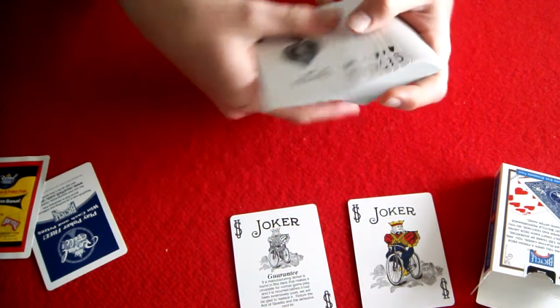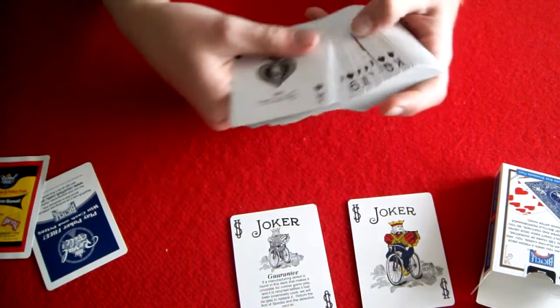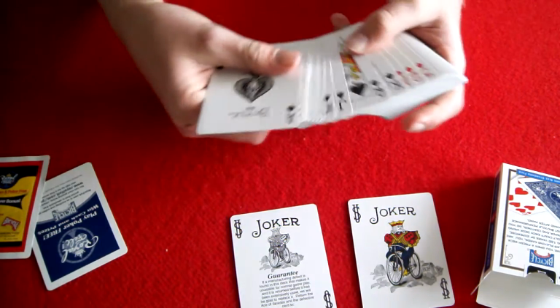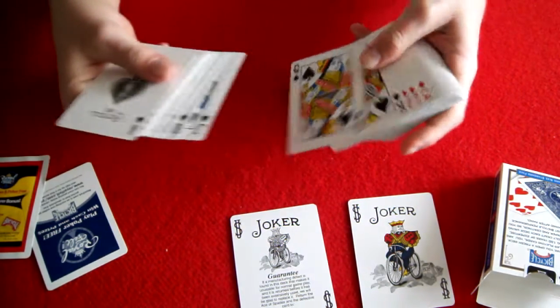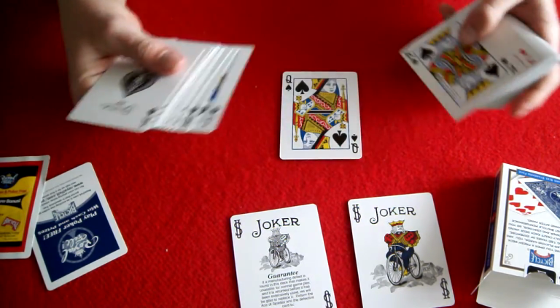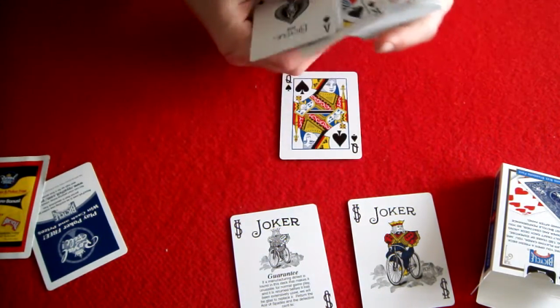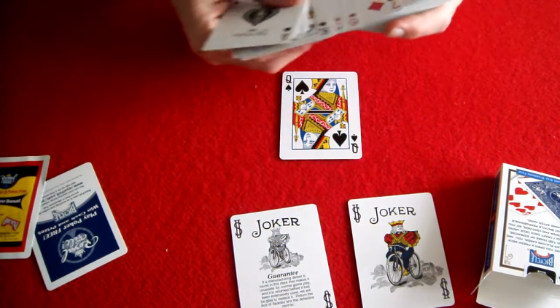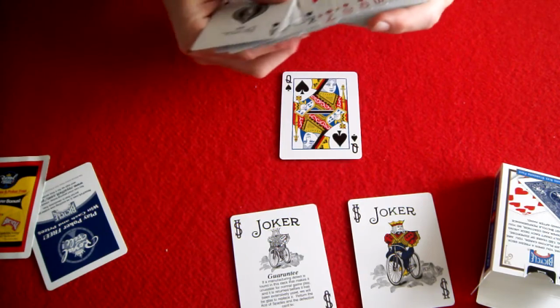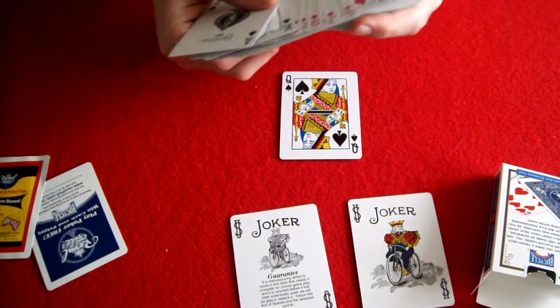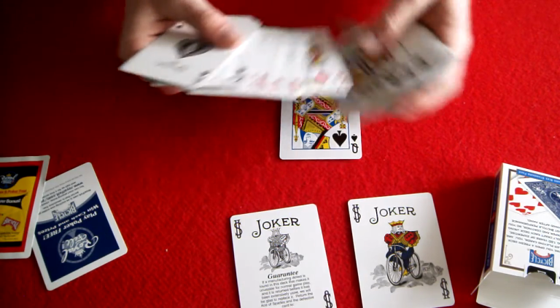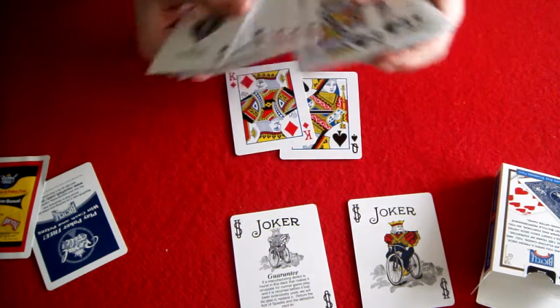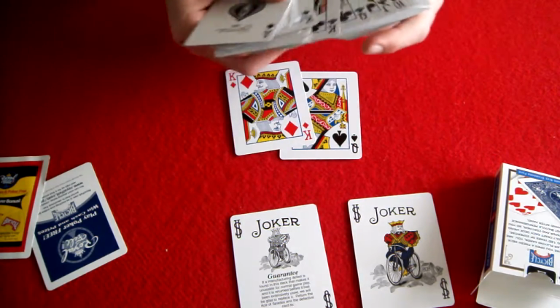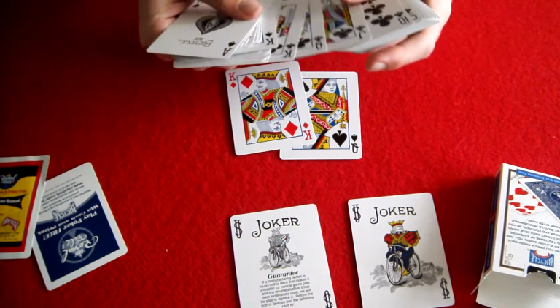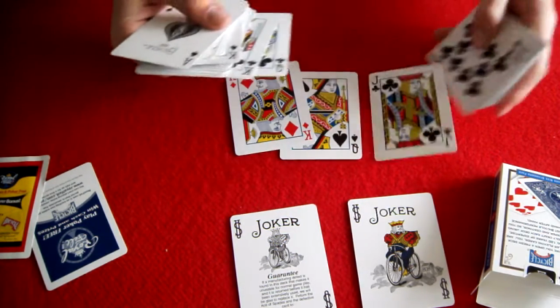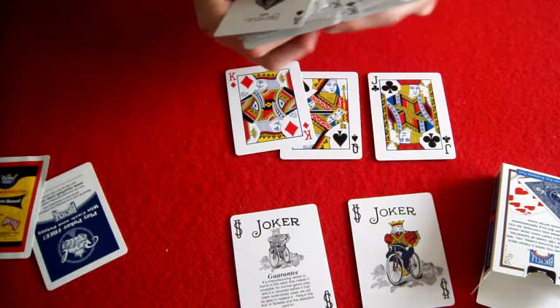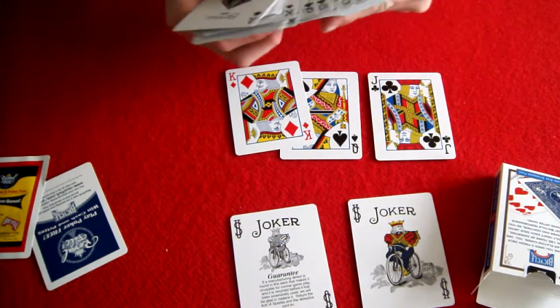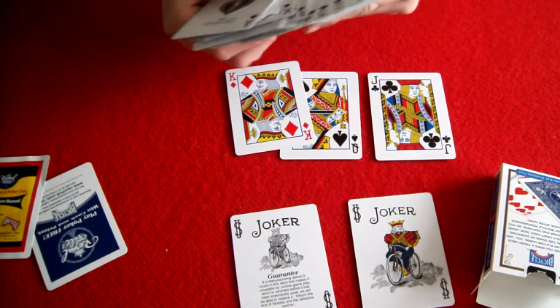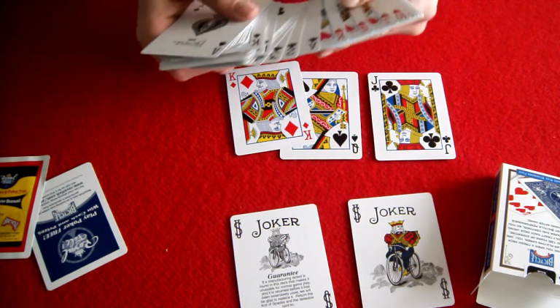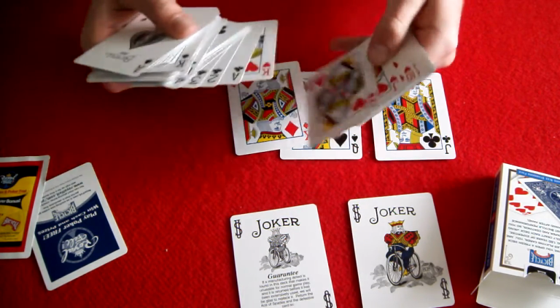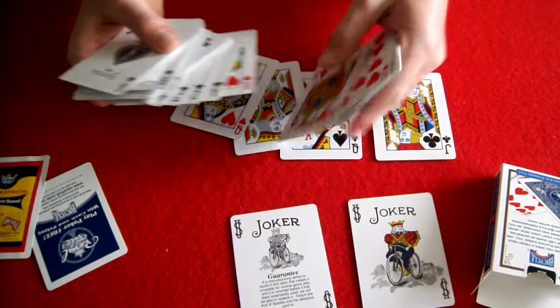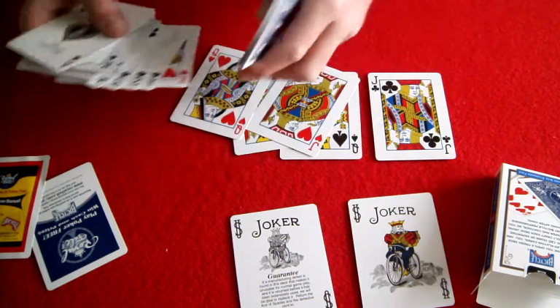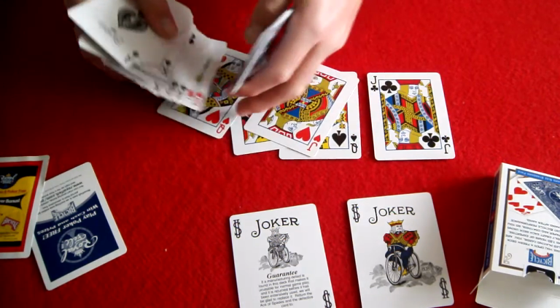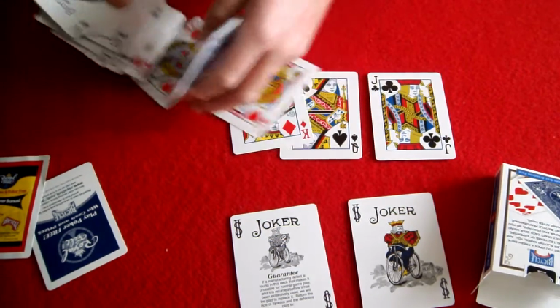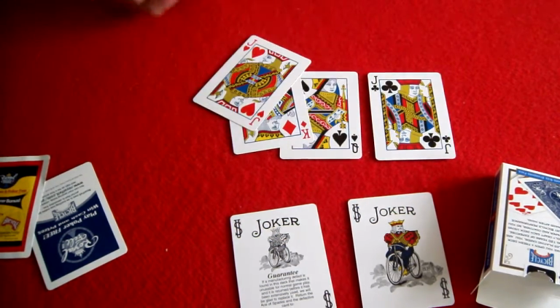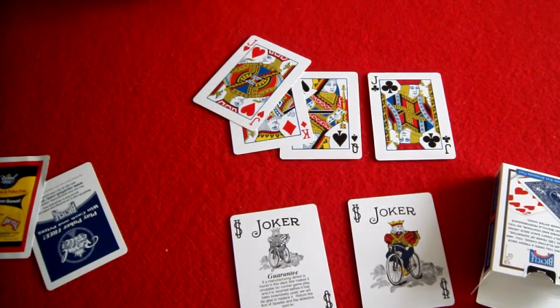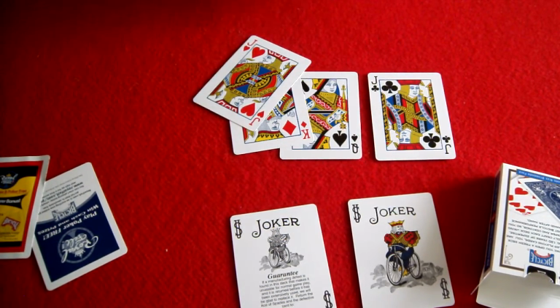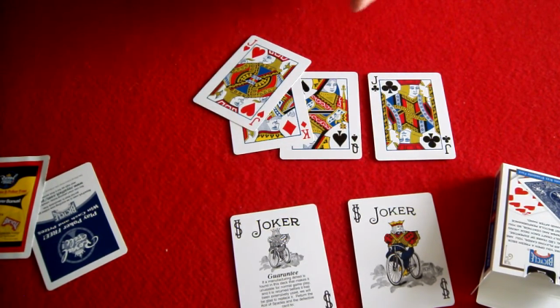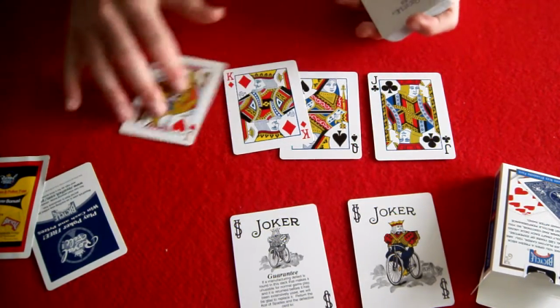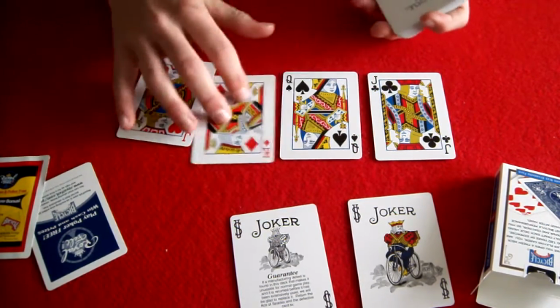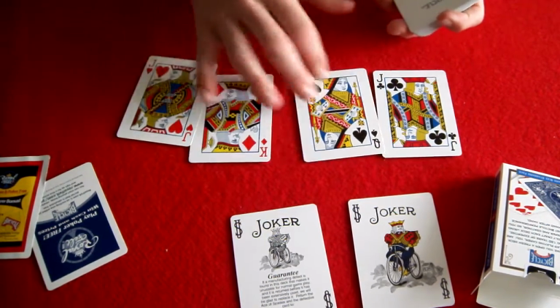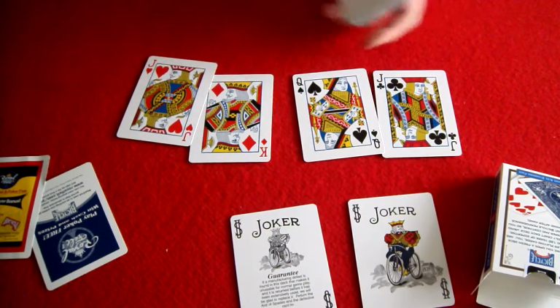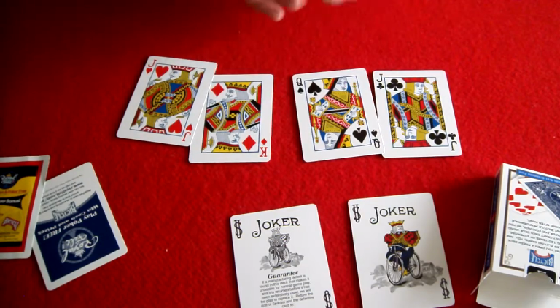The court cards are the same as any other Bicycle deck. There's nothing too special about the court cards, but they're pretty cool.